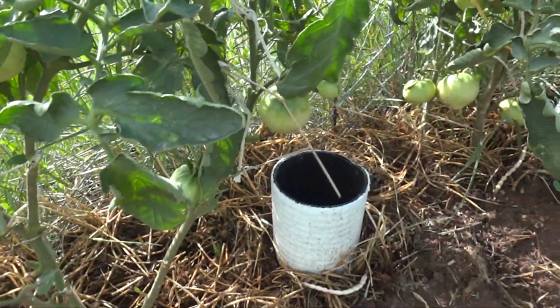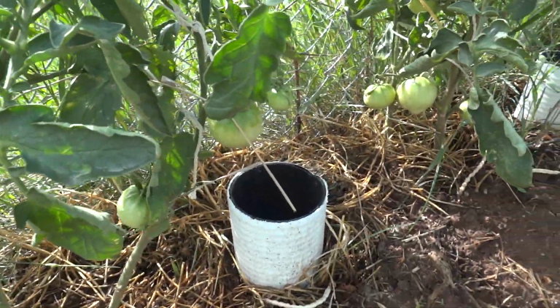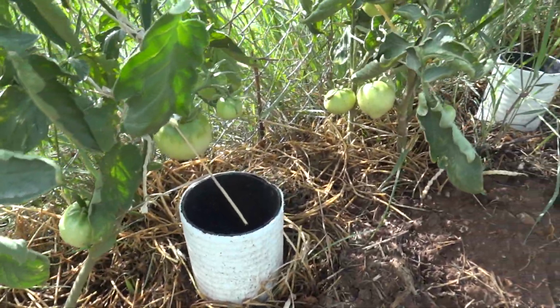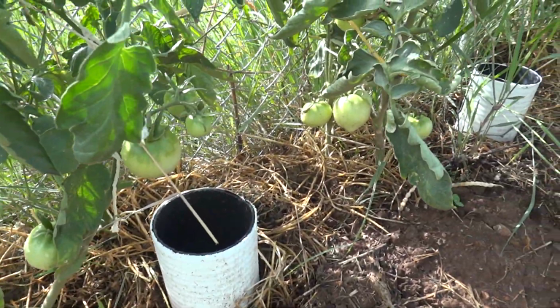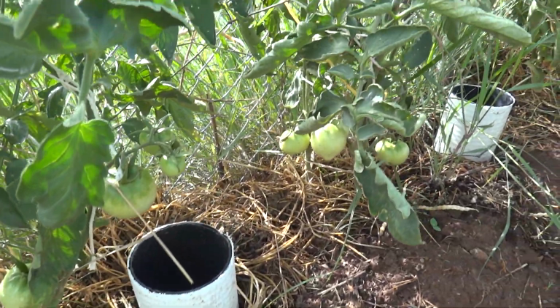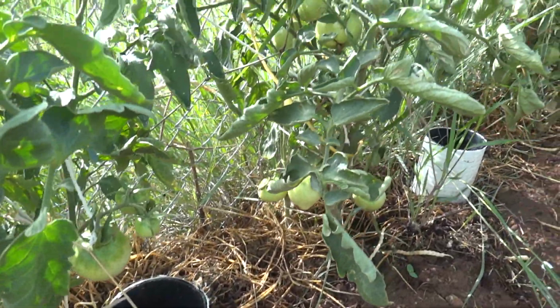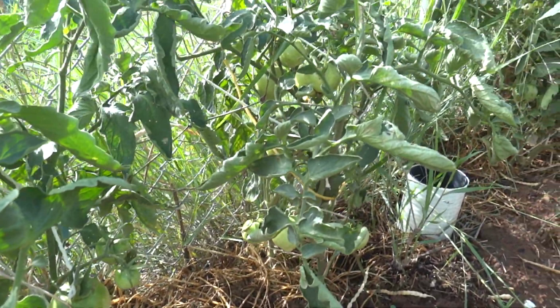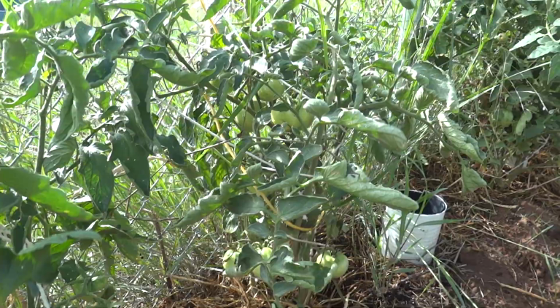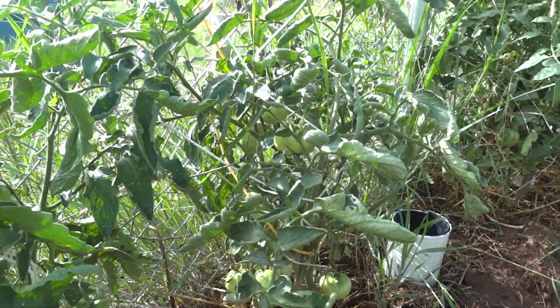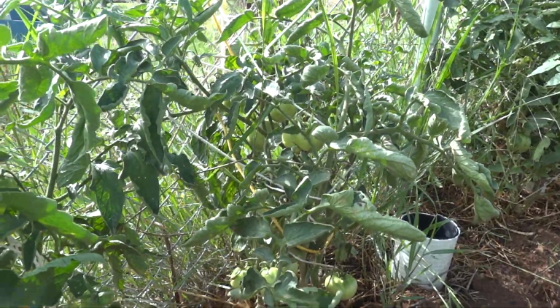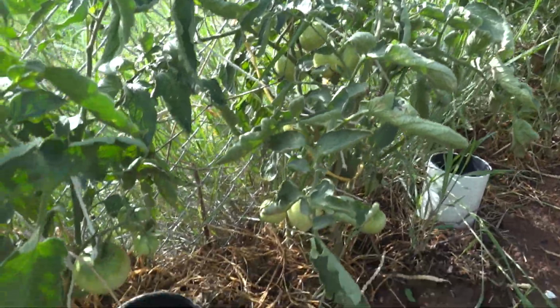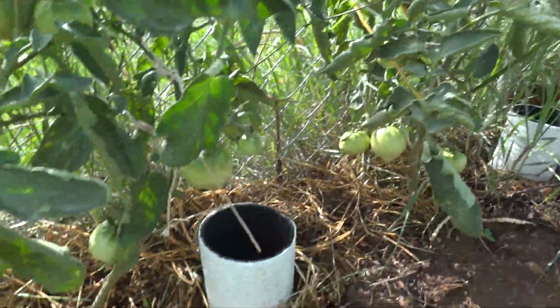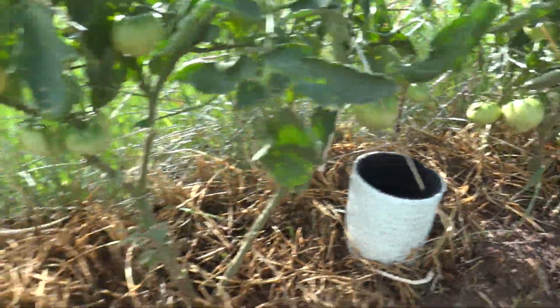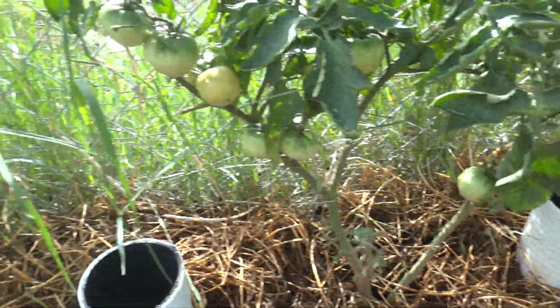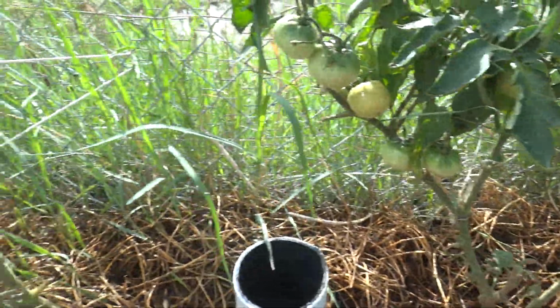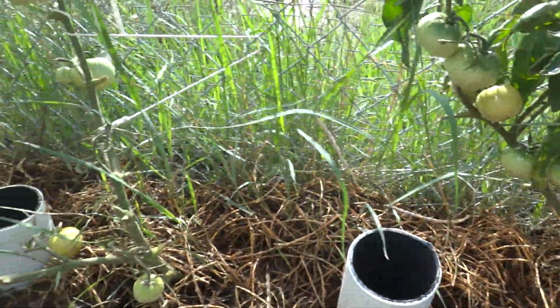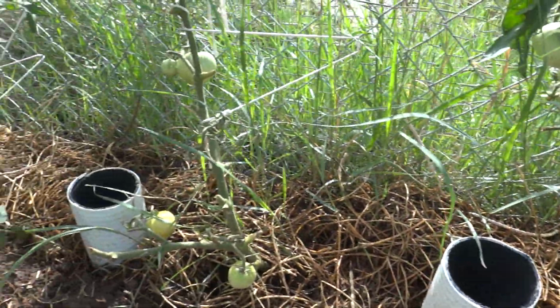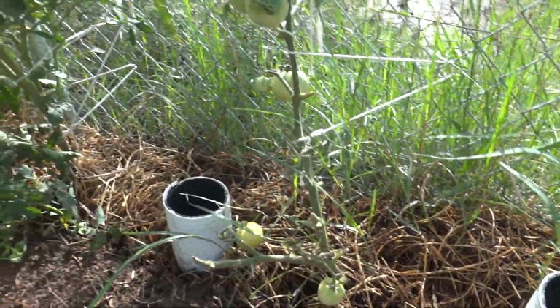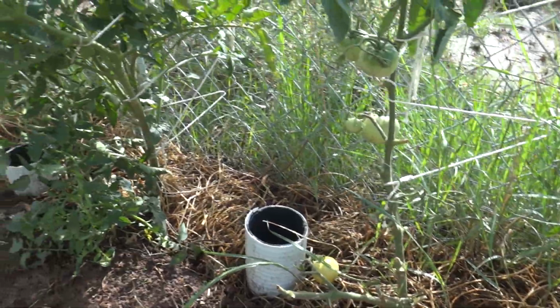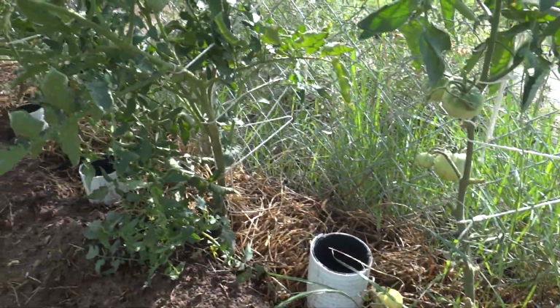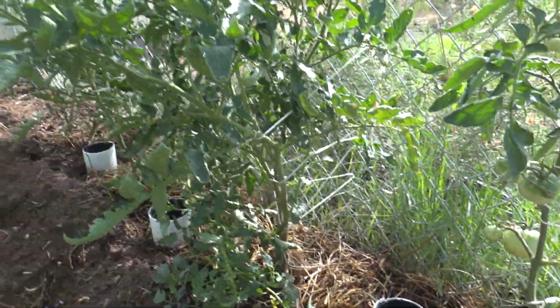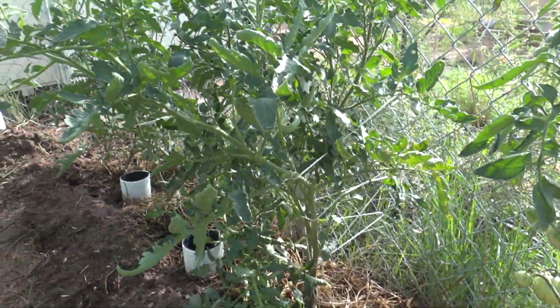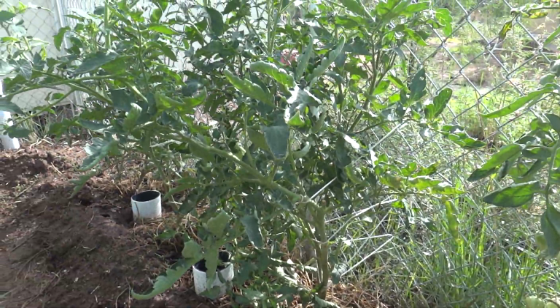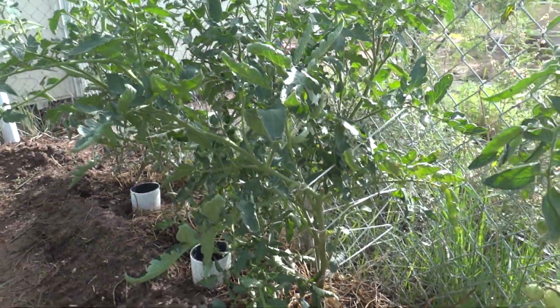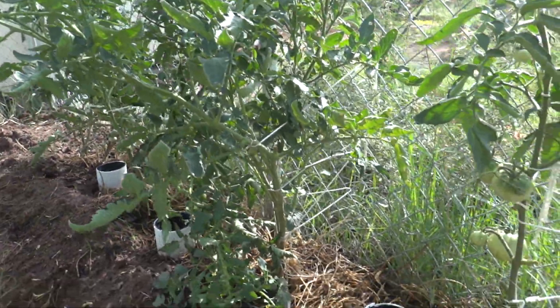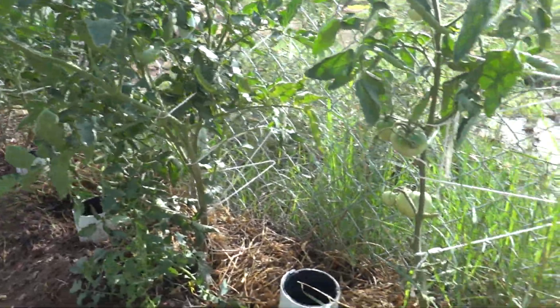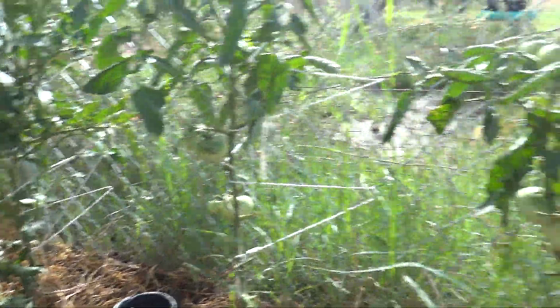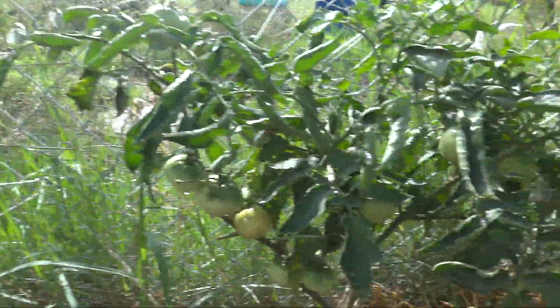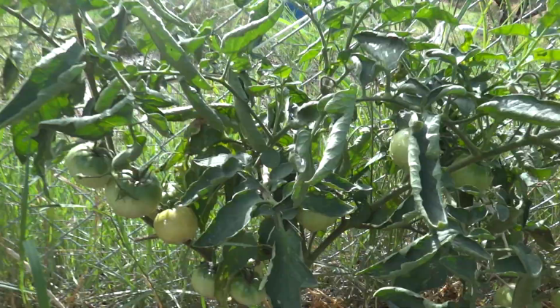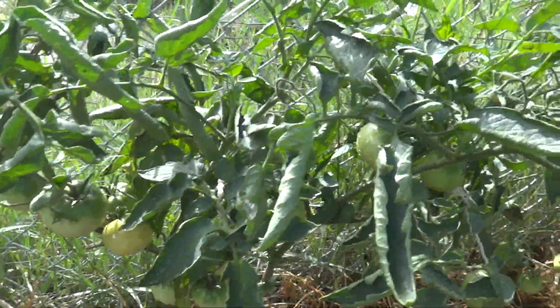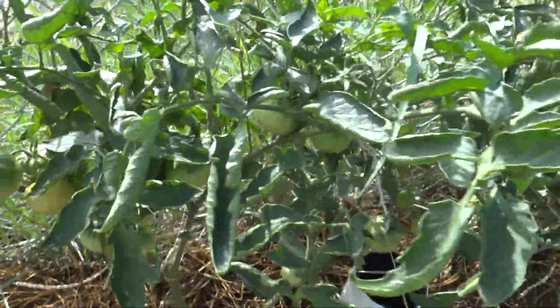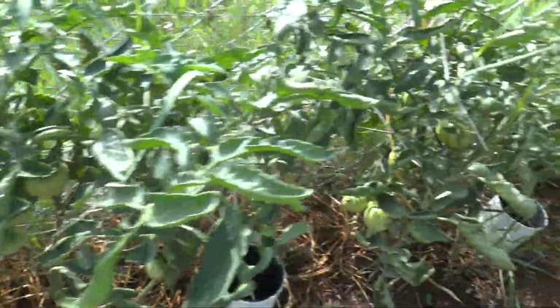I planted these celebrities with the pipes beside them because it's so dry here — we're in the desert. But you can see the plants, how well they did. I was pretty proud of them.